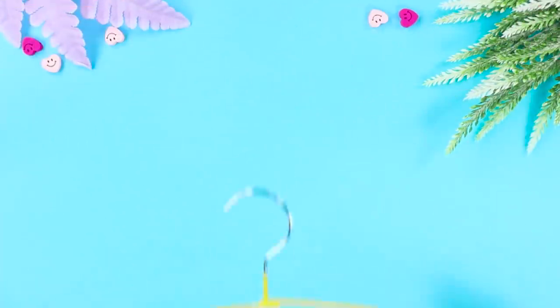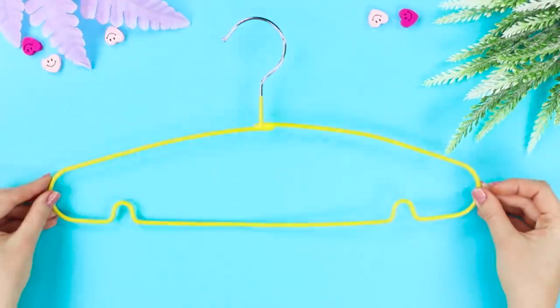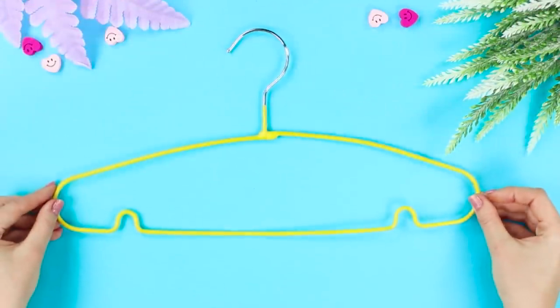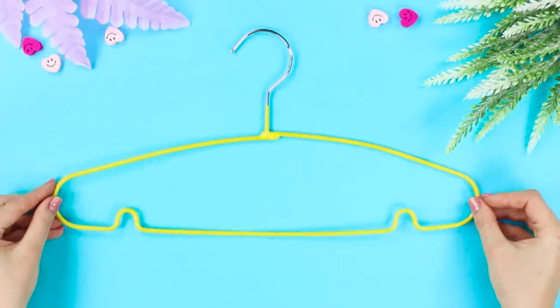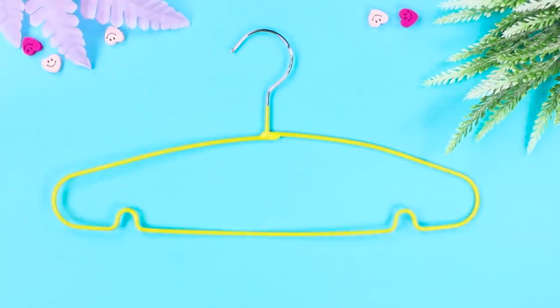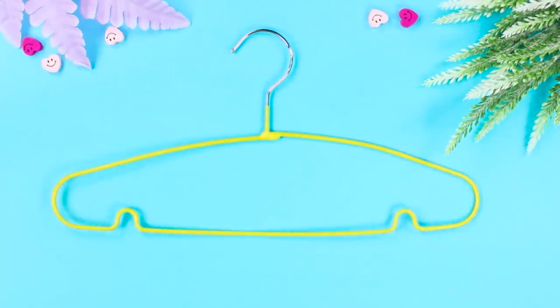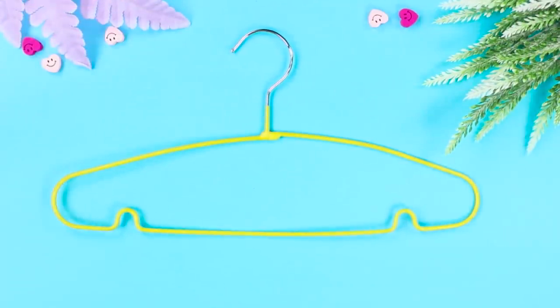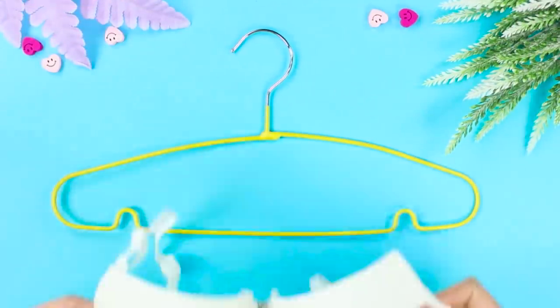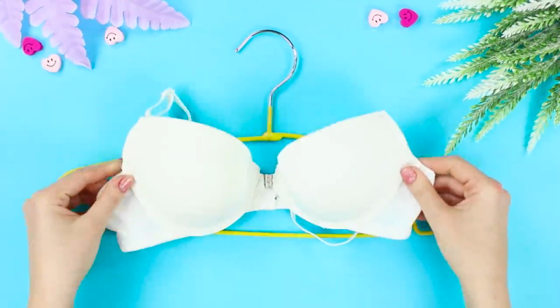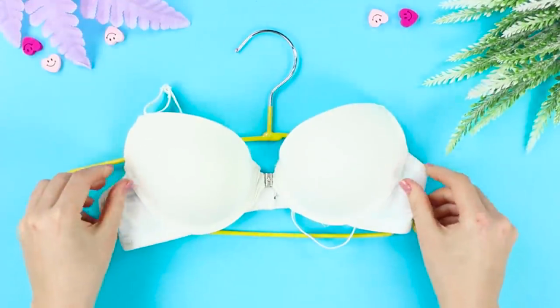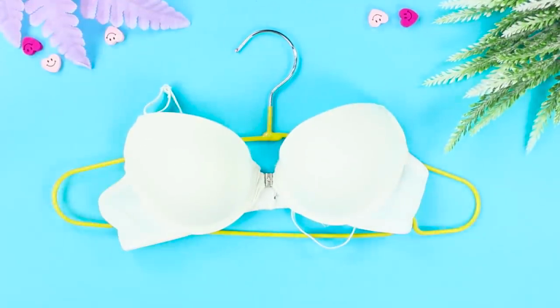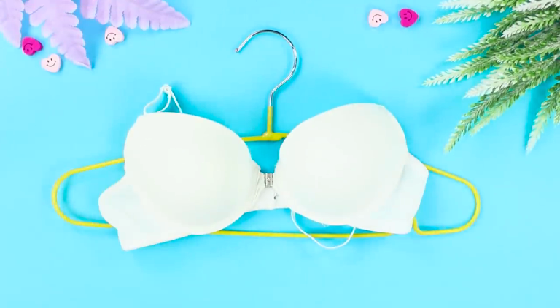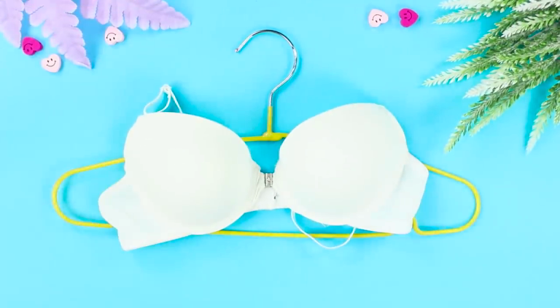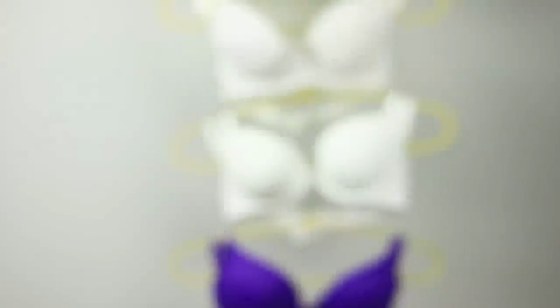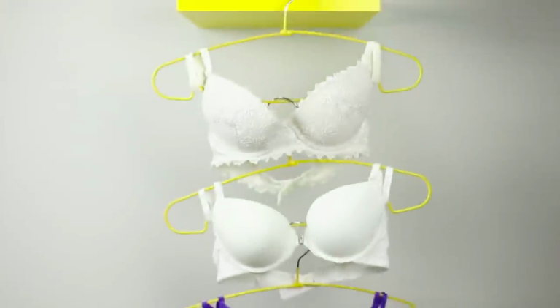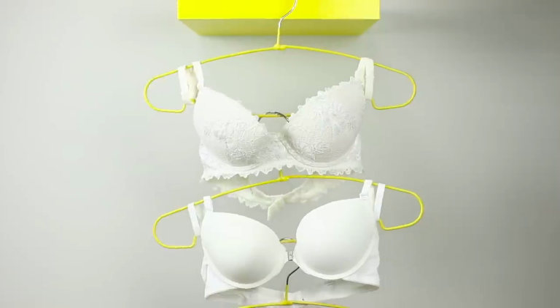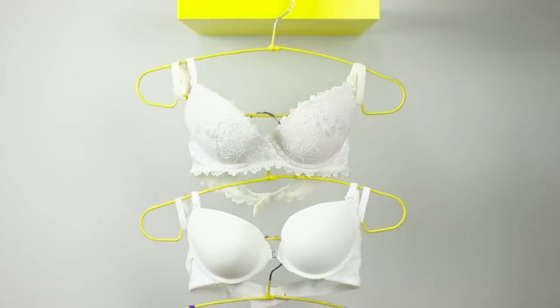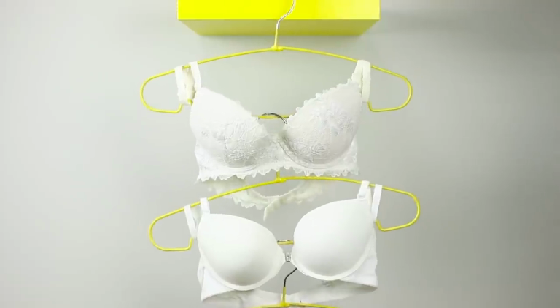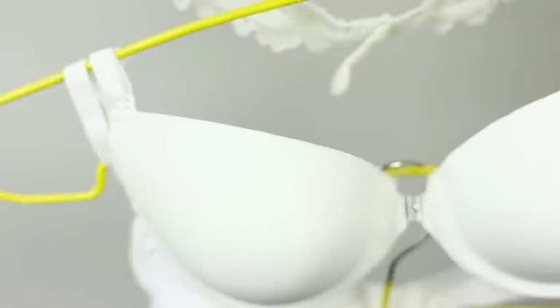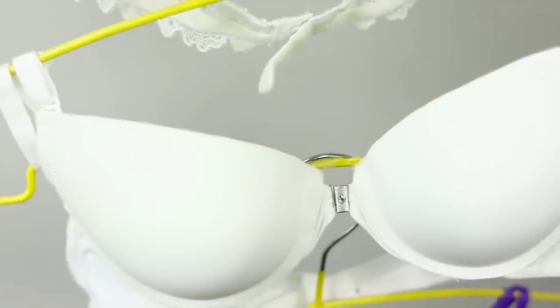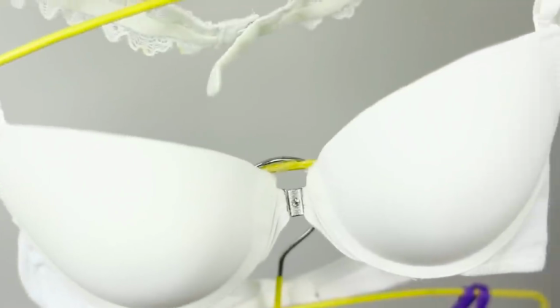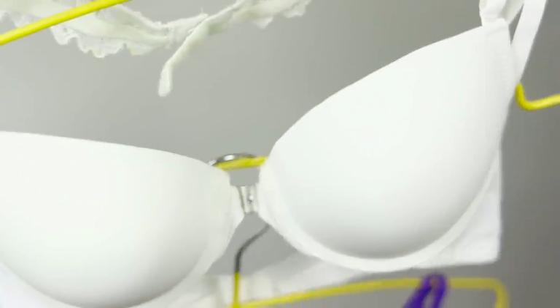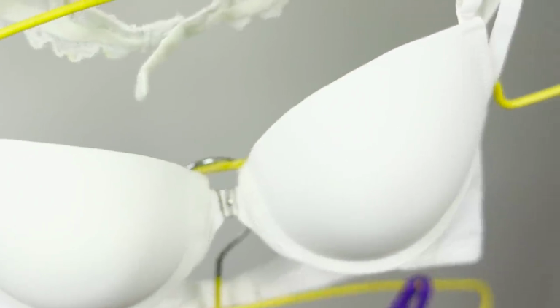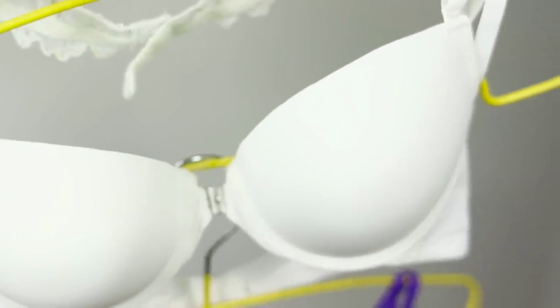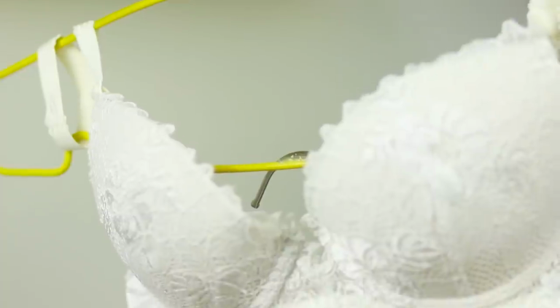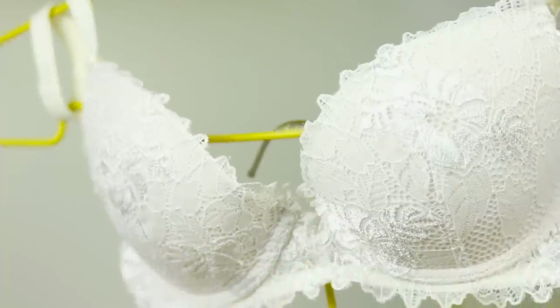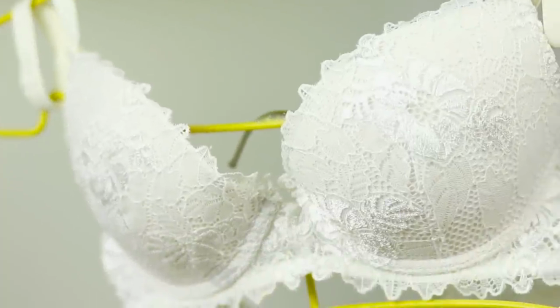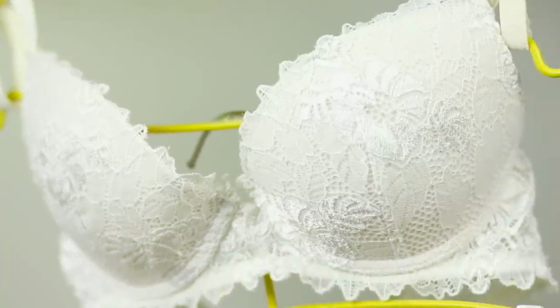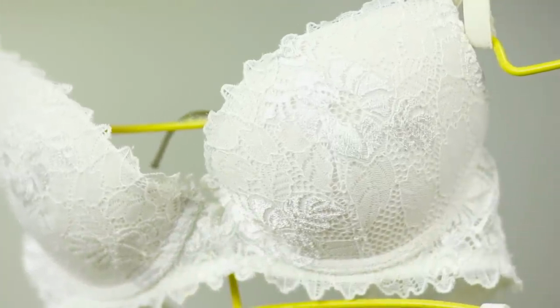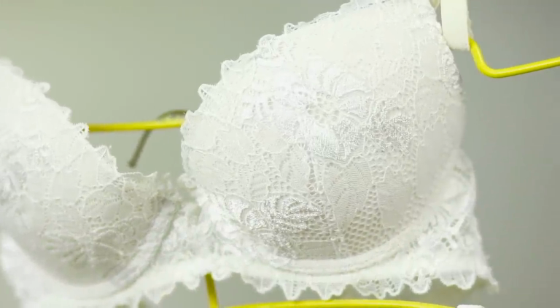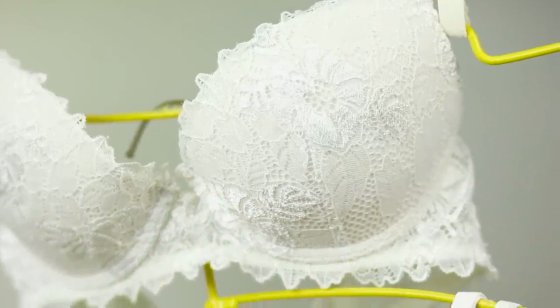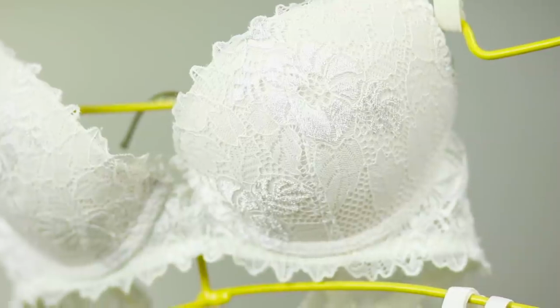Do you know how to conveniently store bras? On hangers! Hang the bras by their shoulders and attach the hangers to each other. Hang them in the closet and admire how neat your room is!